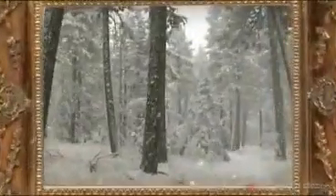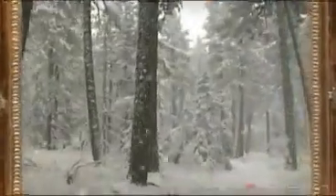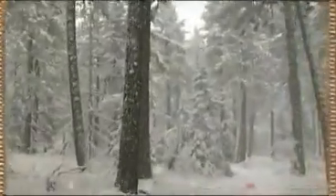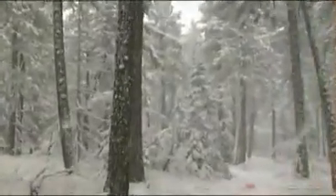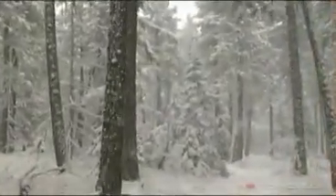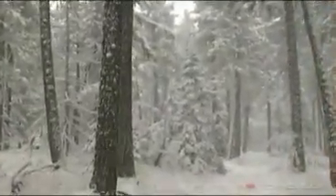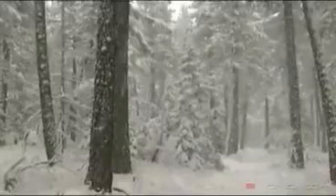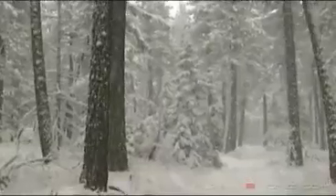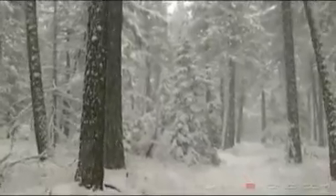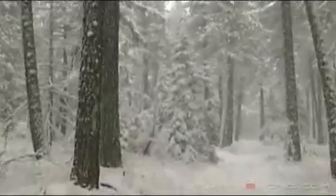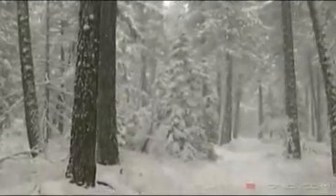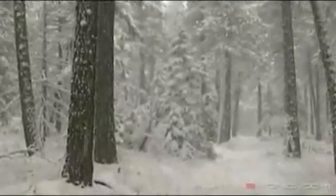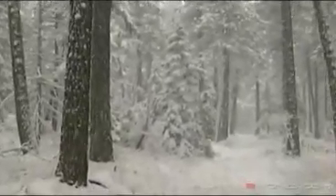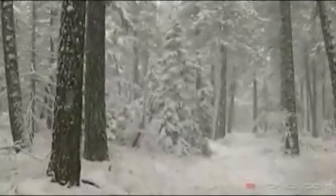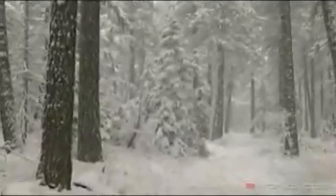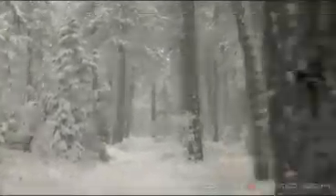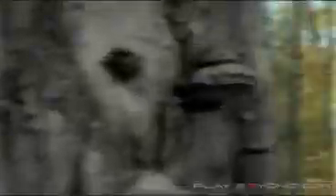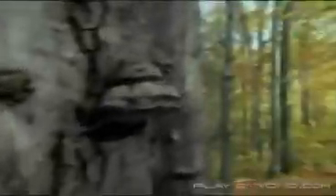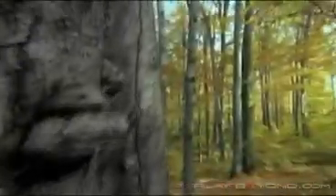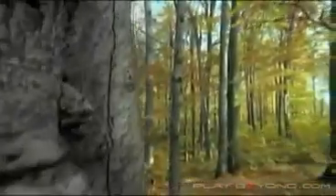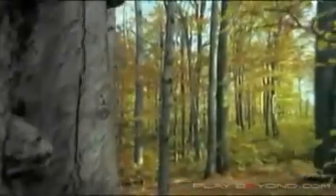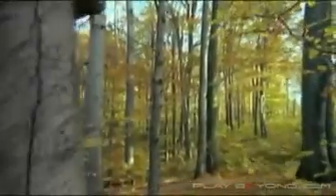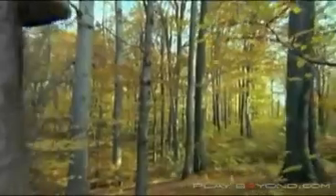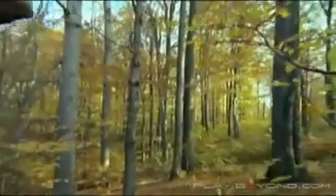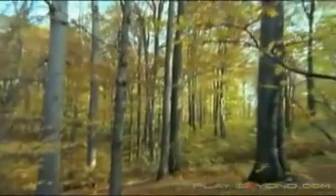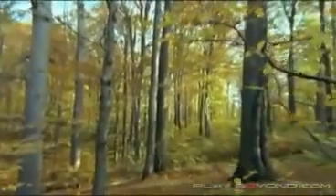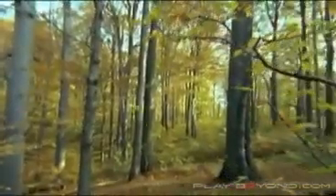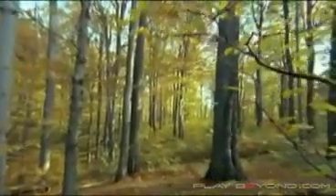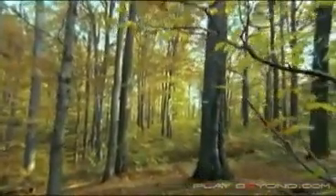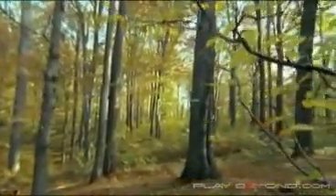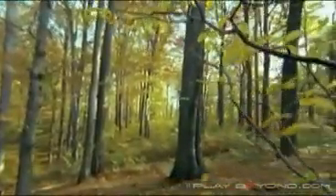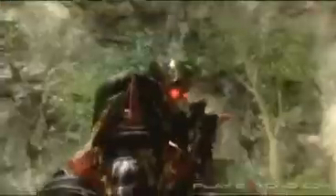A Blu-ray disc delivers a picture that is ten times the quality of a traditional TV — an image of startling realism and intense color that puts you at the heart of the action.